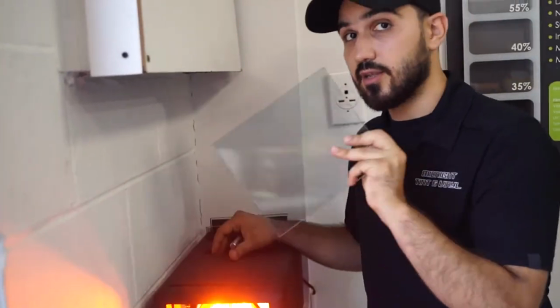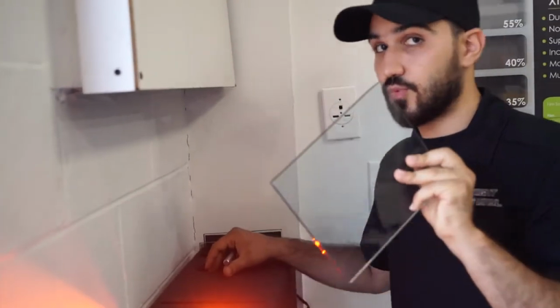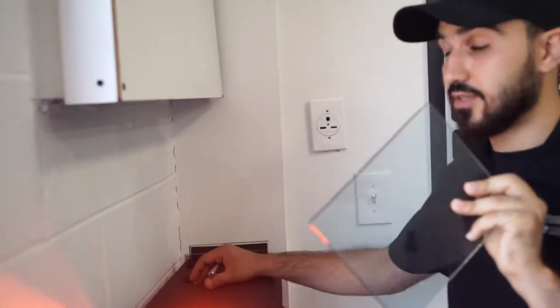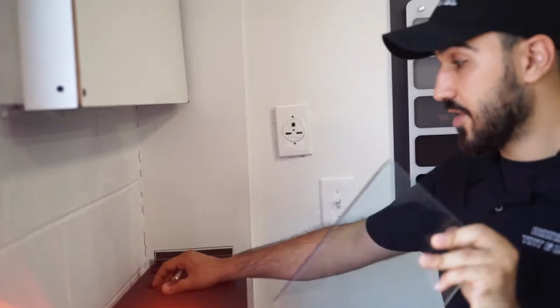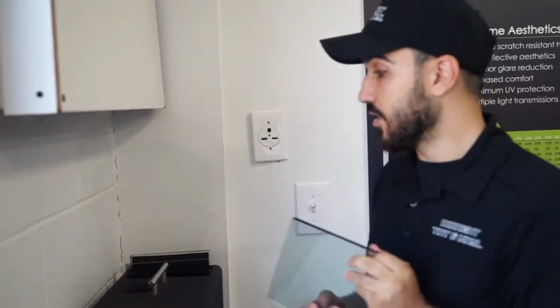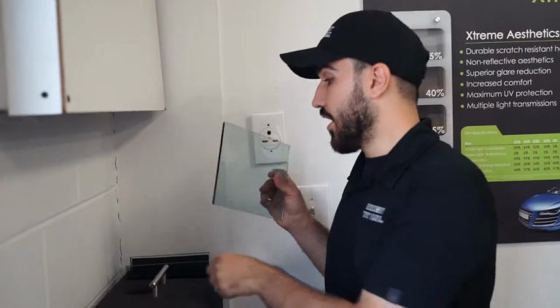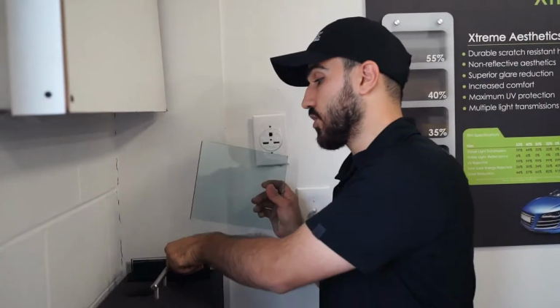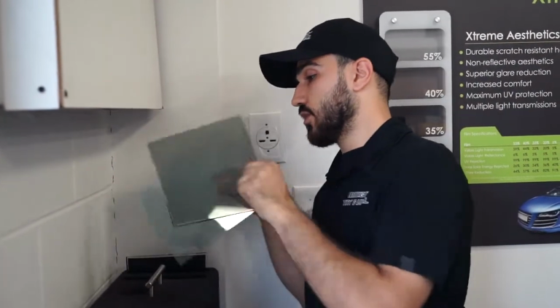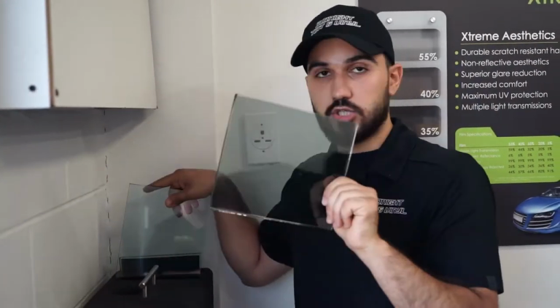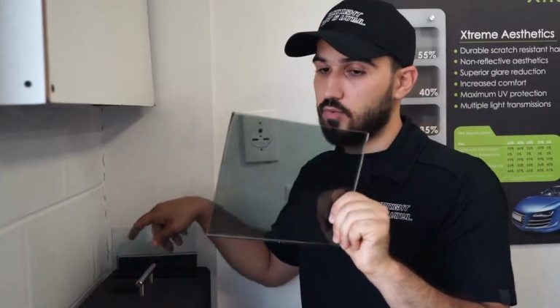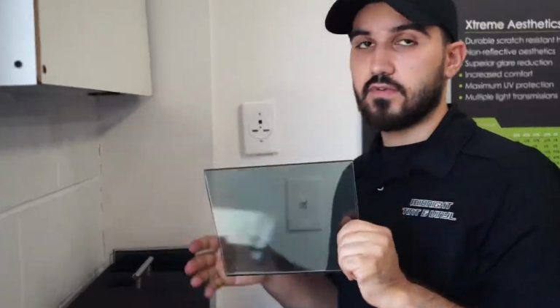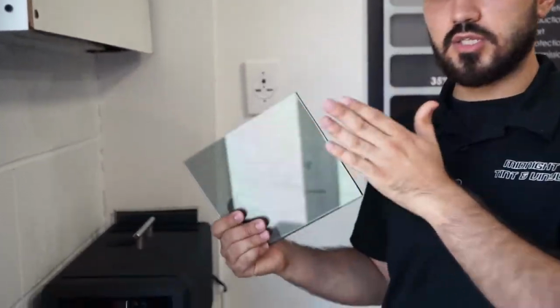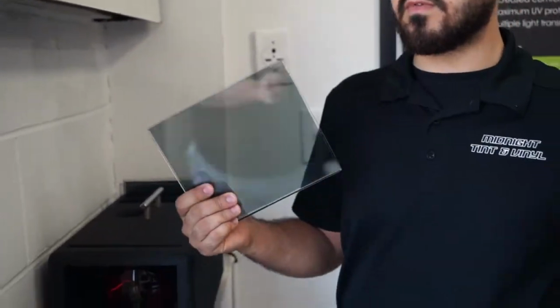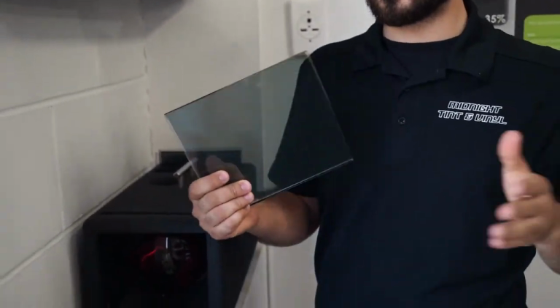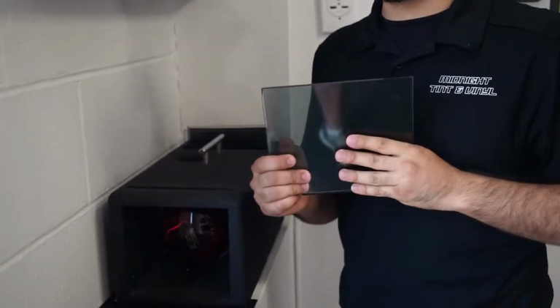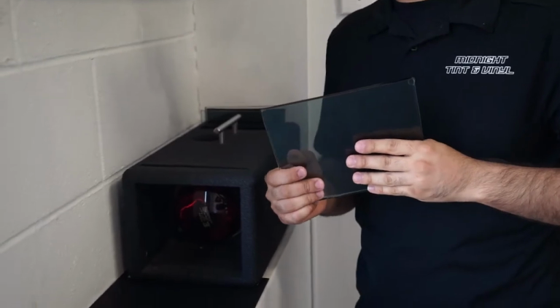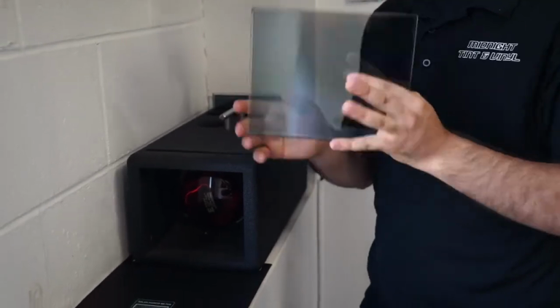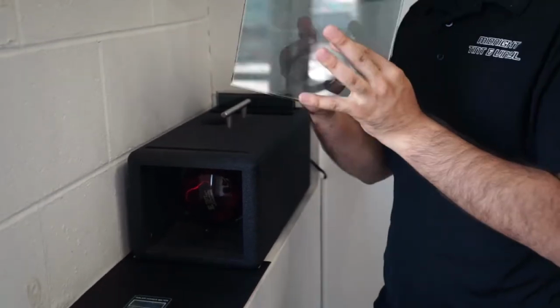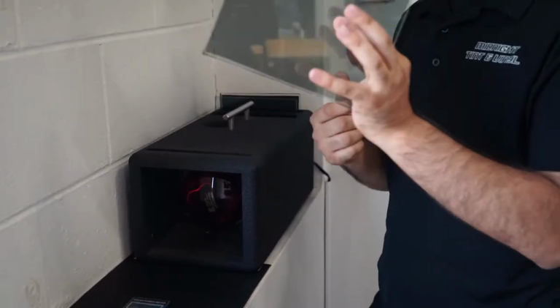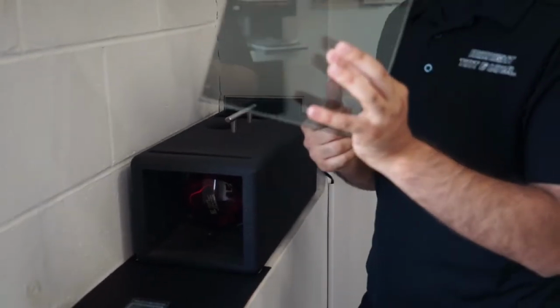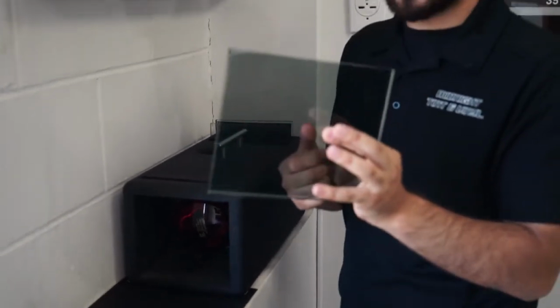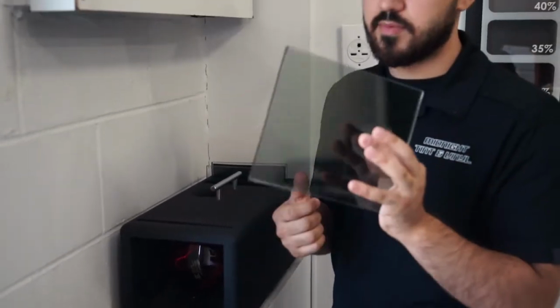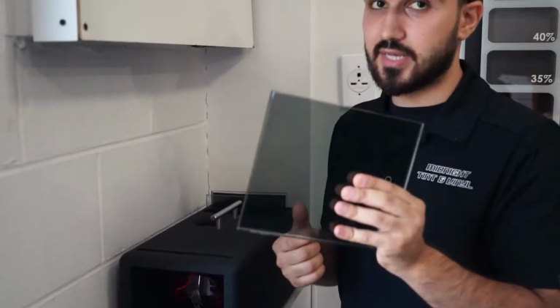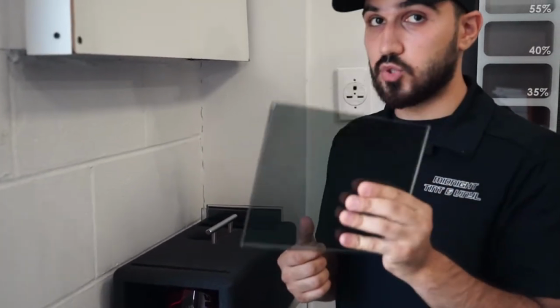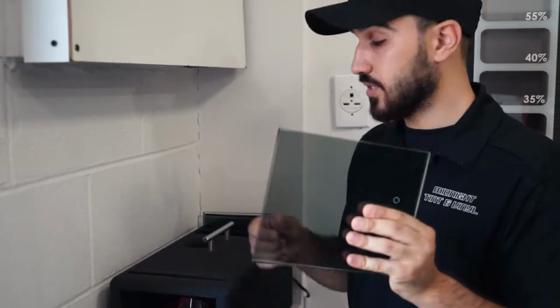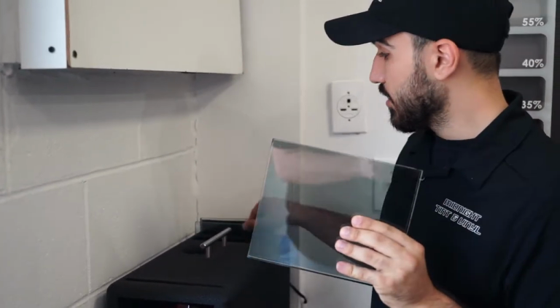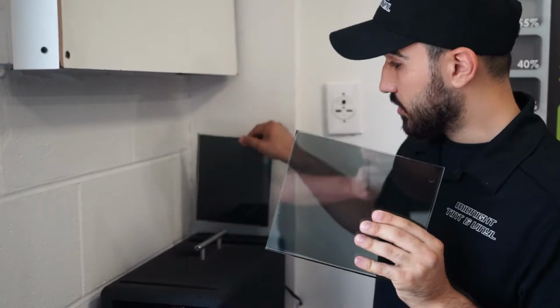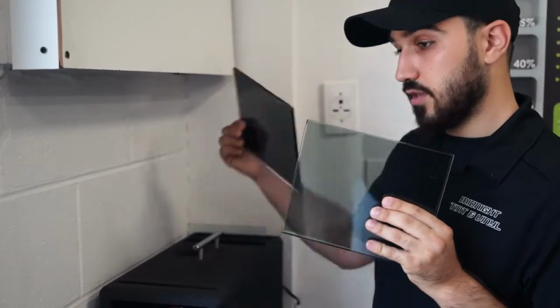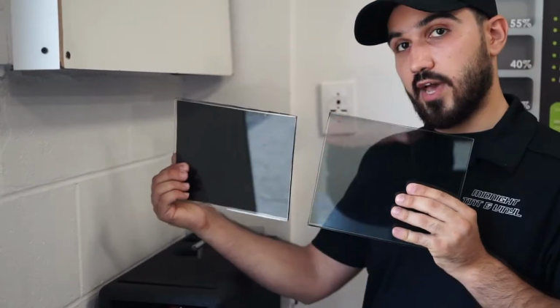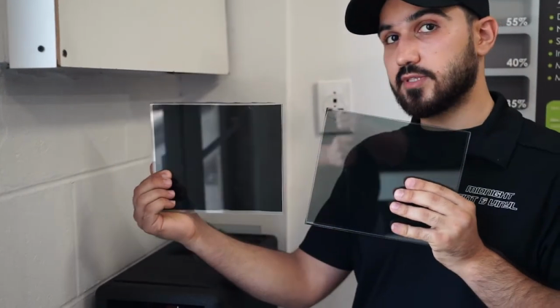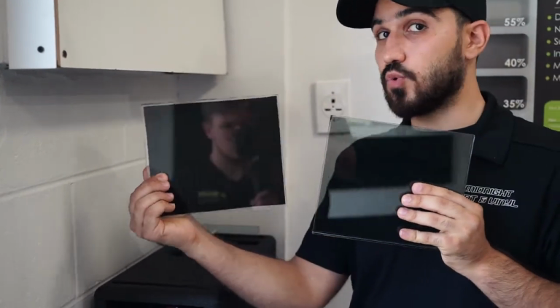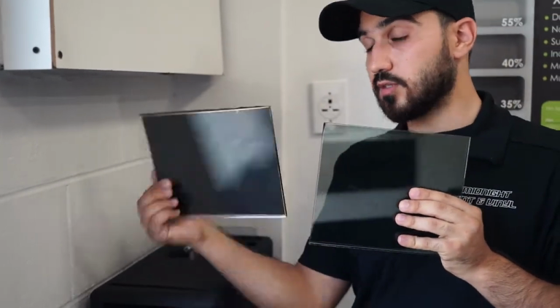Keep in mind, if you want to go with a darker shade, we have different shades down to 5%, which is the darkest. This here is the 35% ceramic tint, and this is the 5% regular tint.